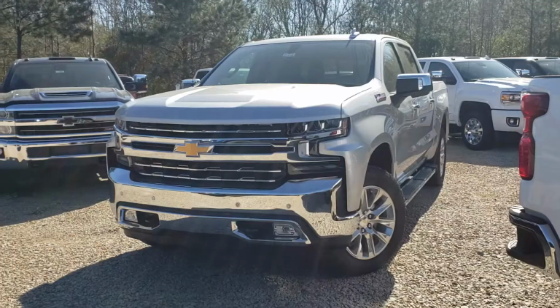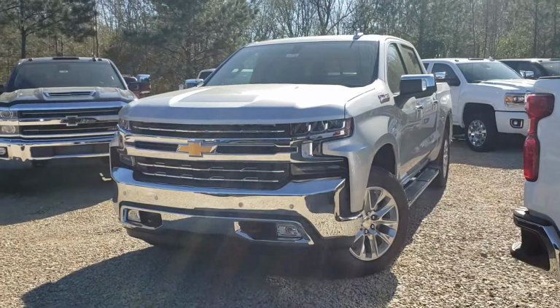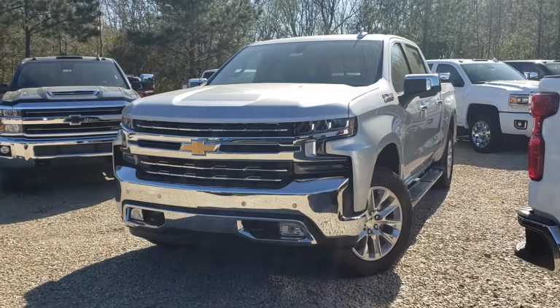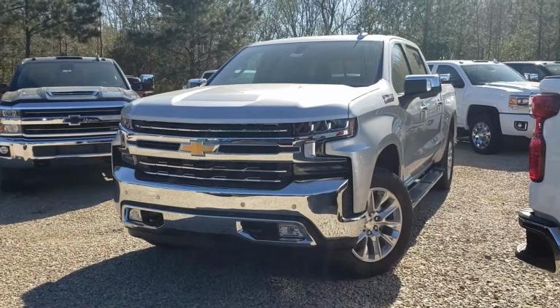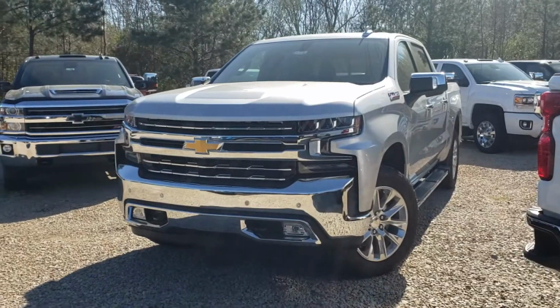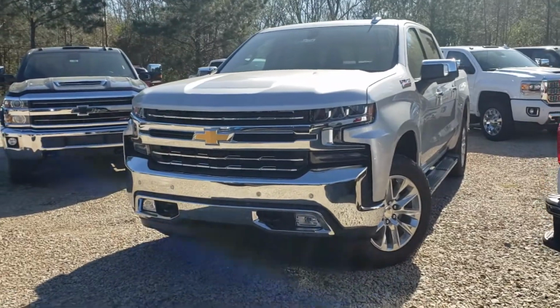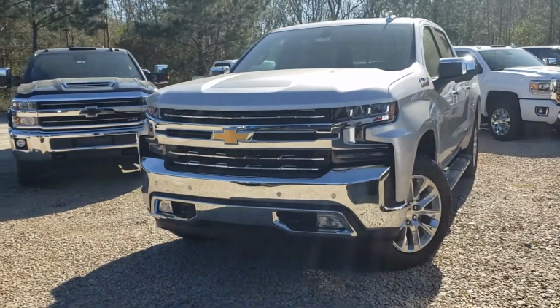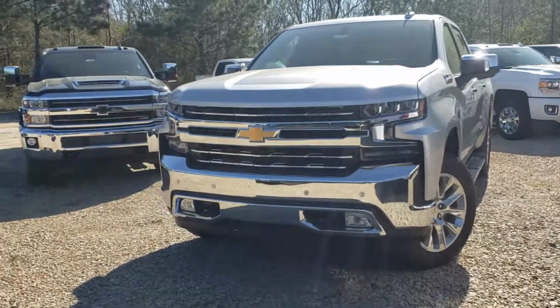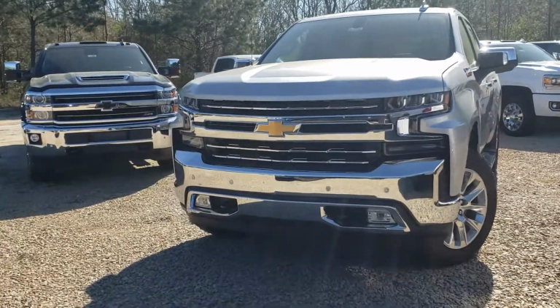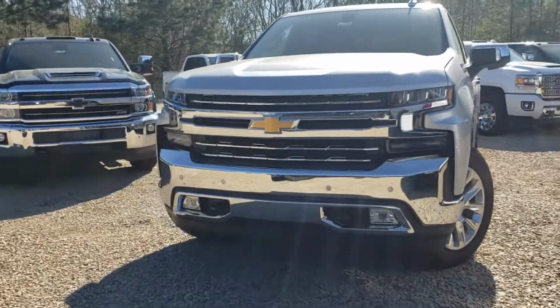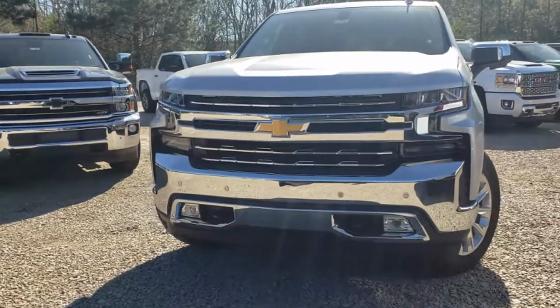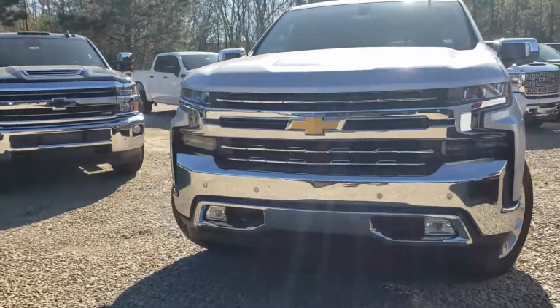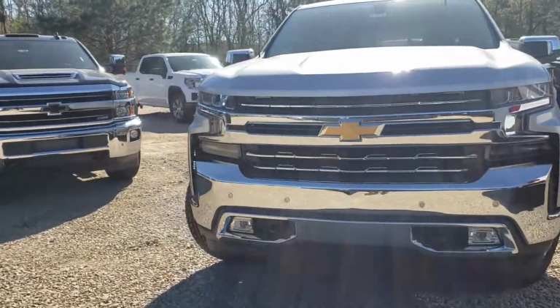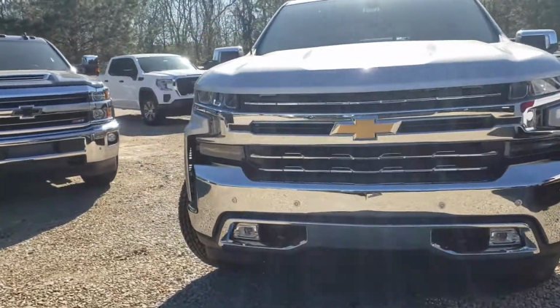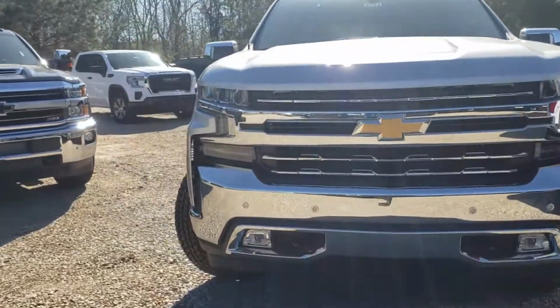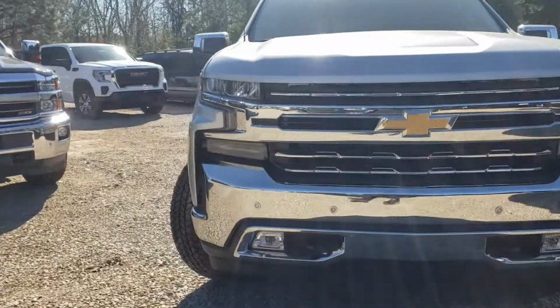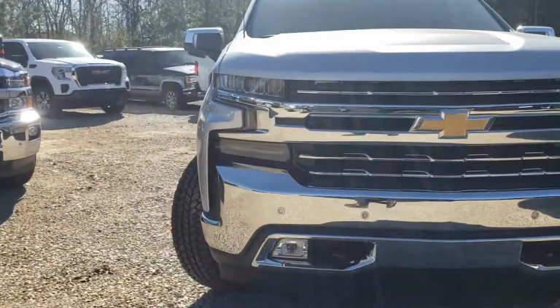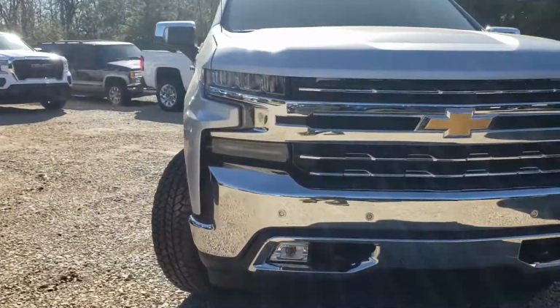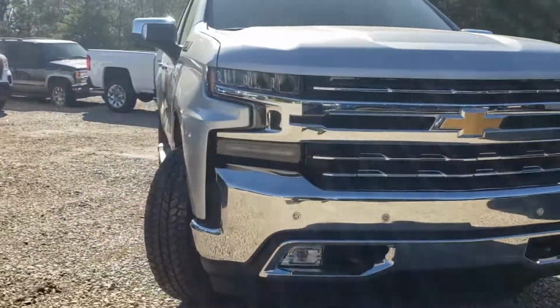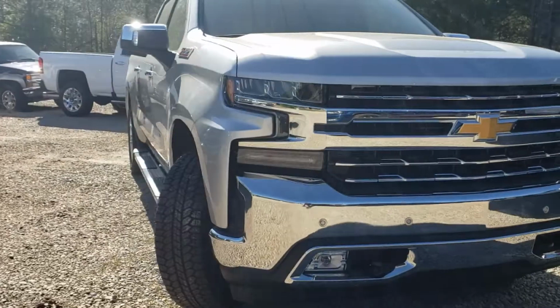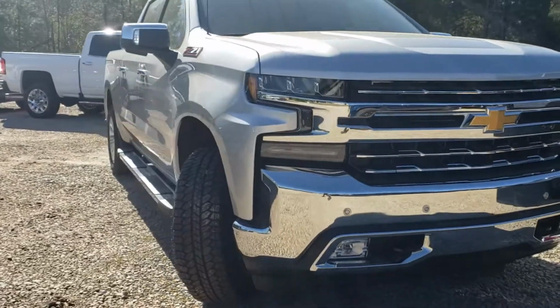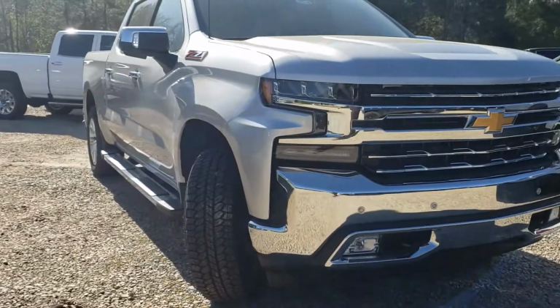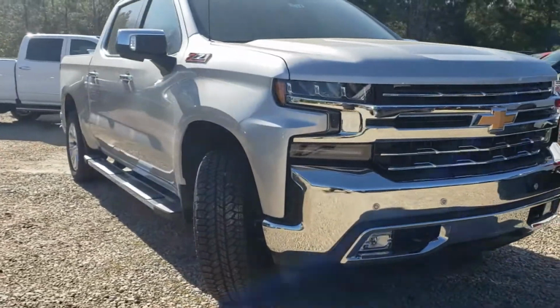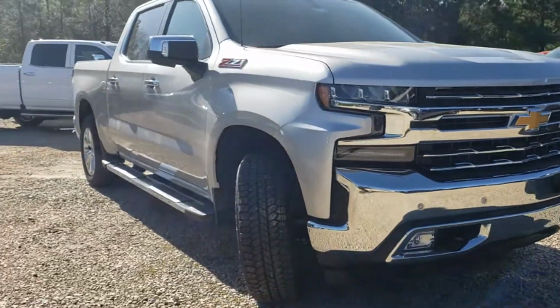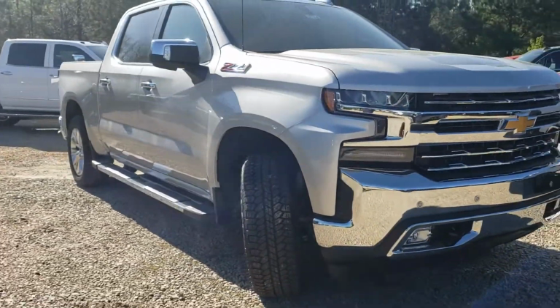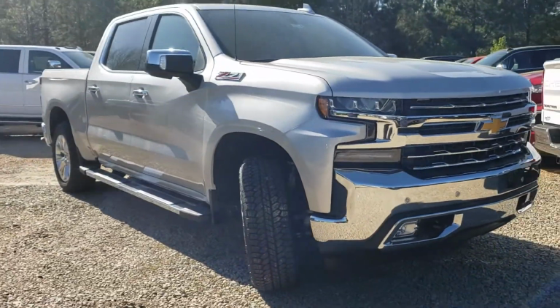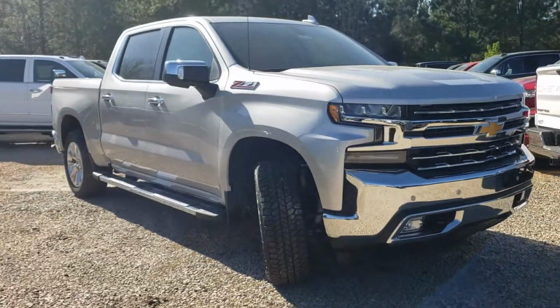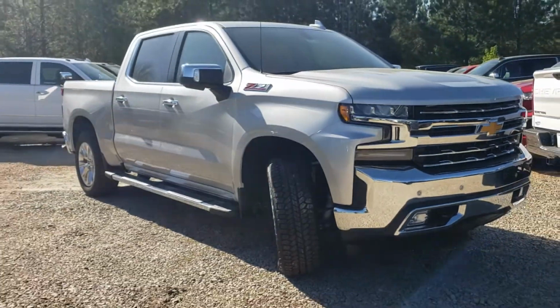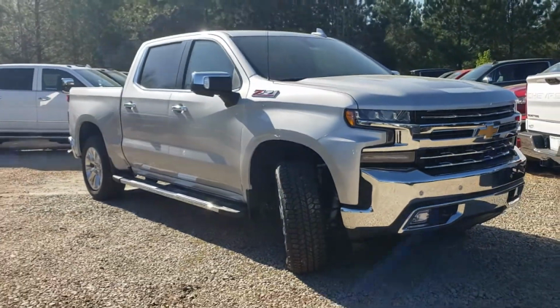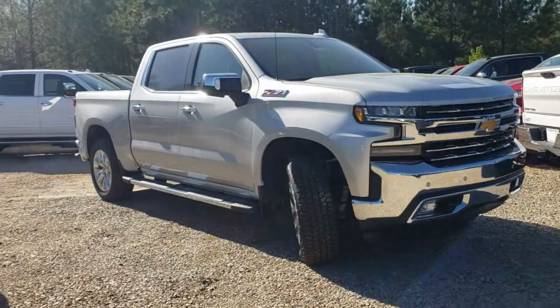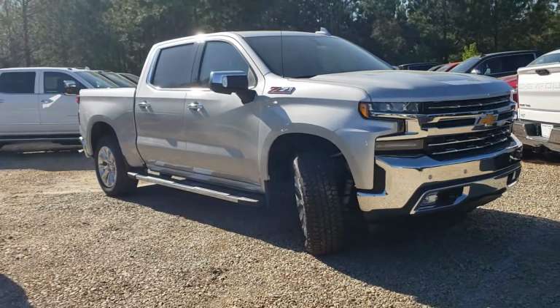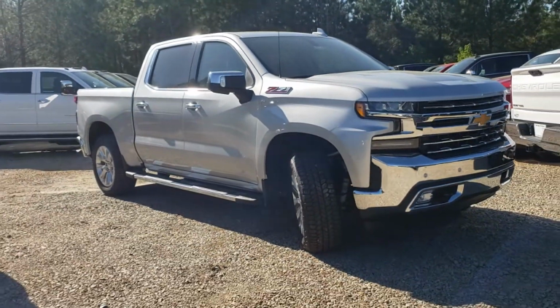Redesigned 2019 Silverado right here. It's the new body style. It's a LTZ trim level Z71.